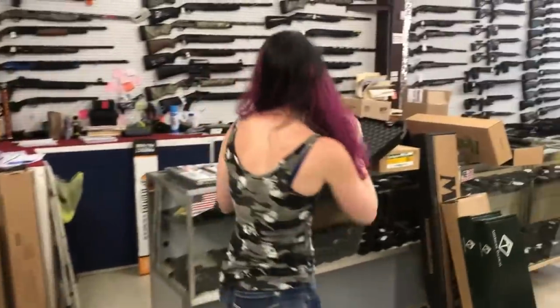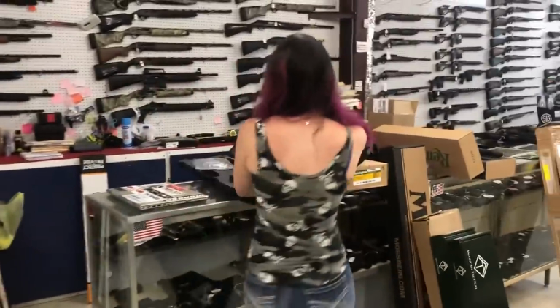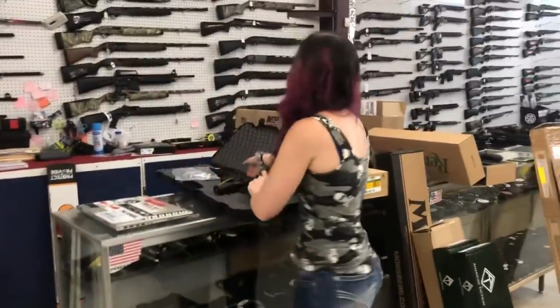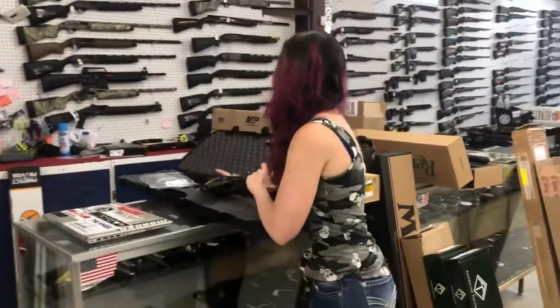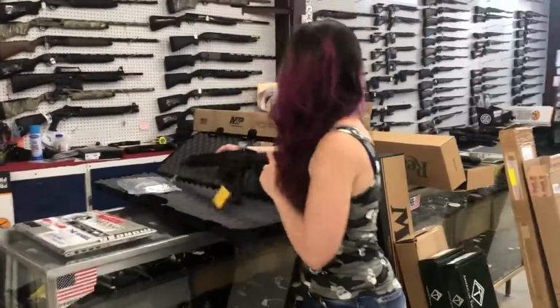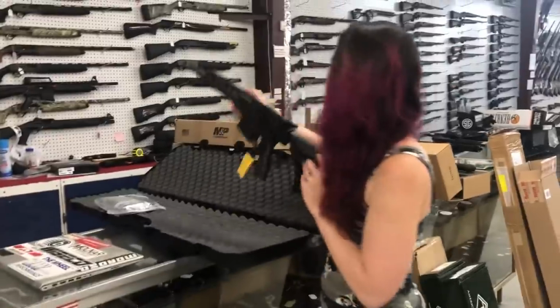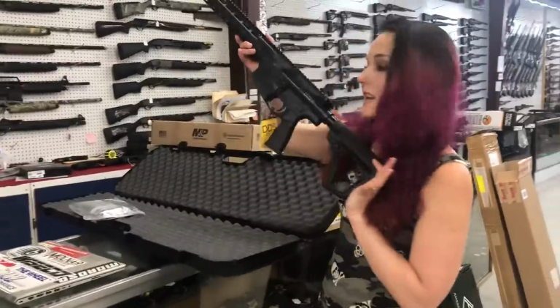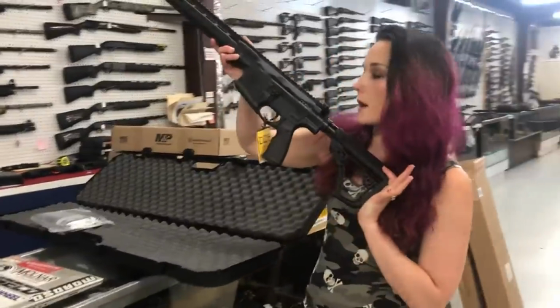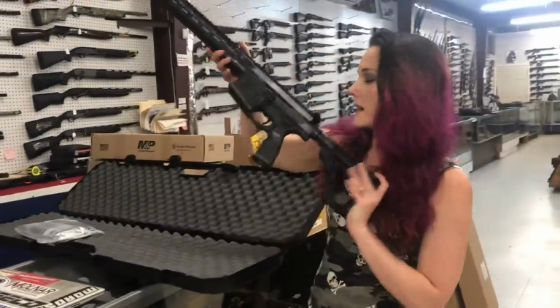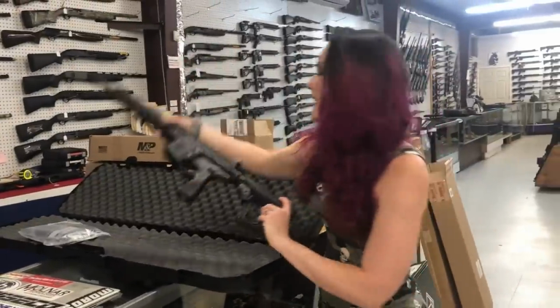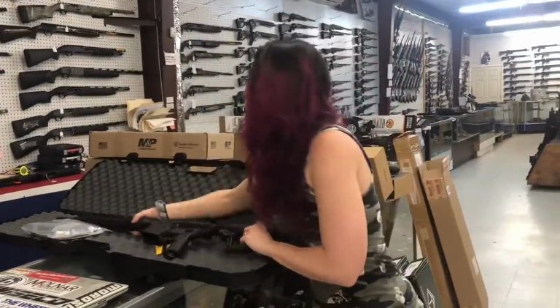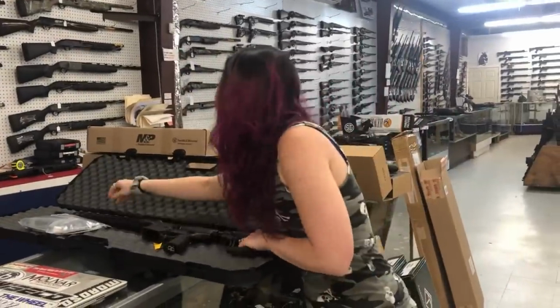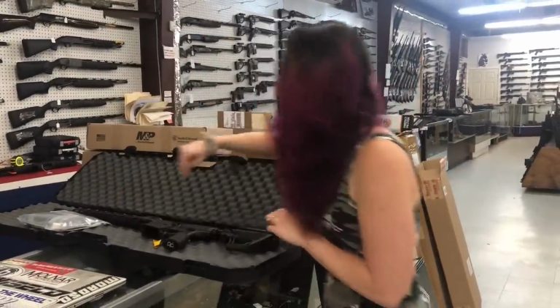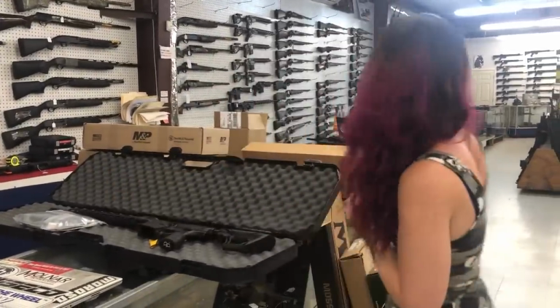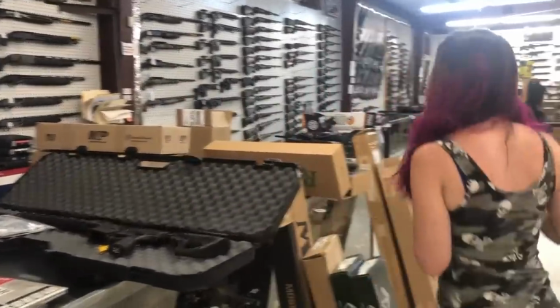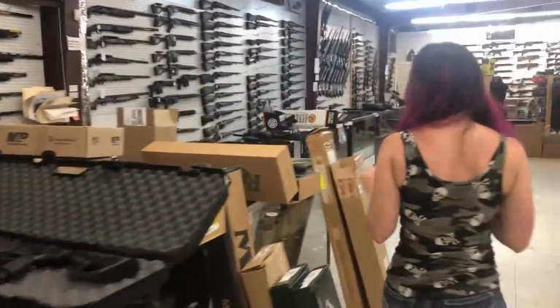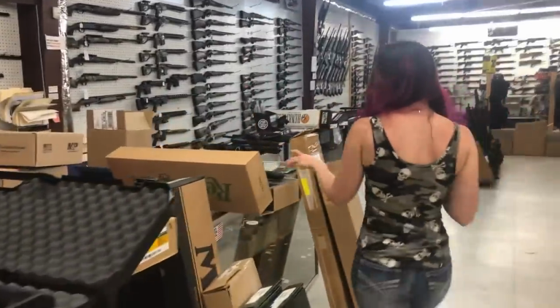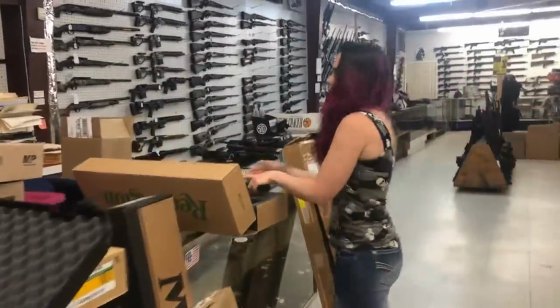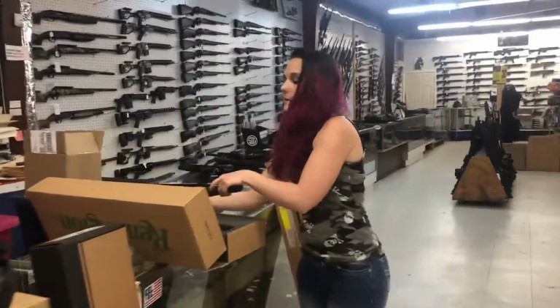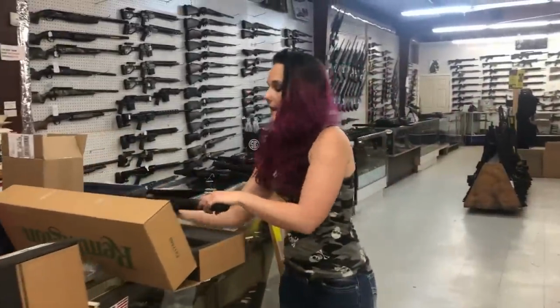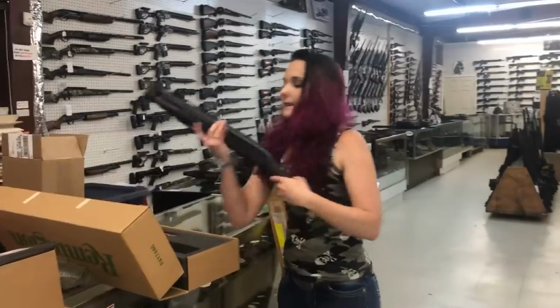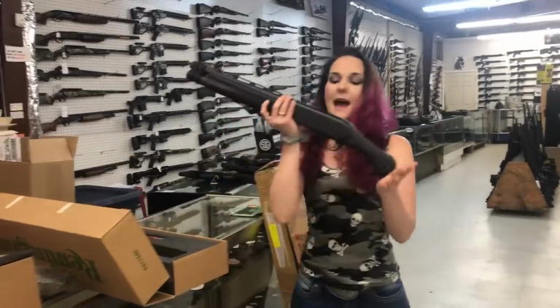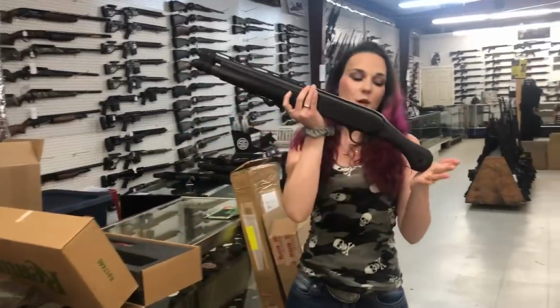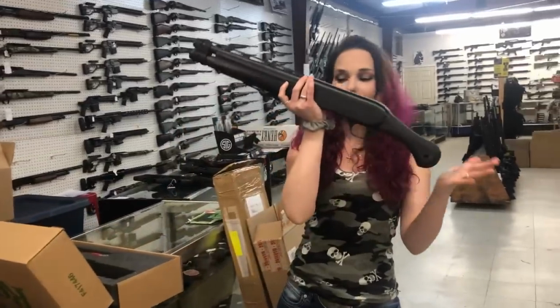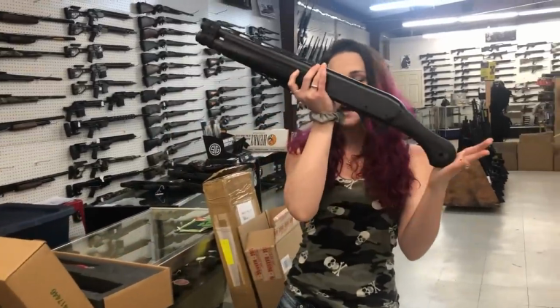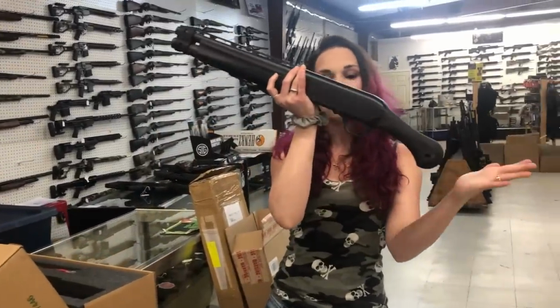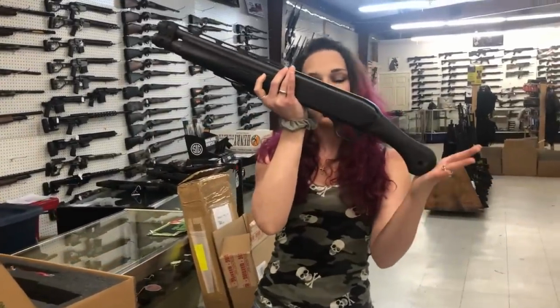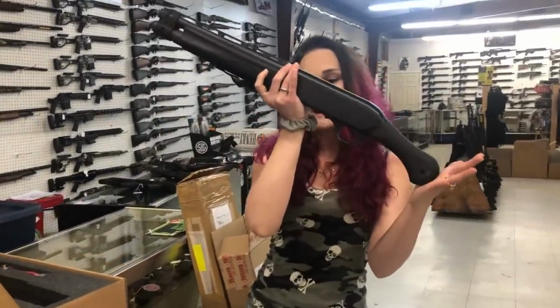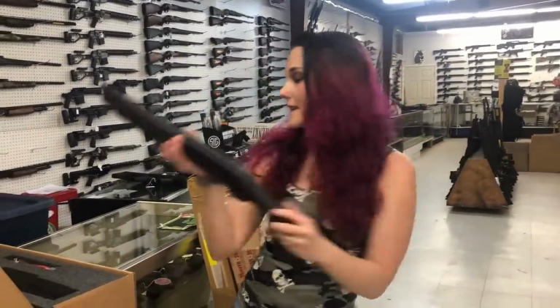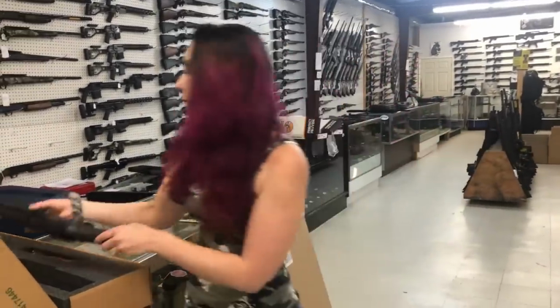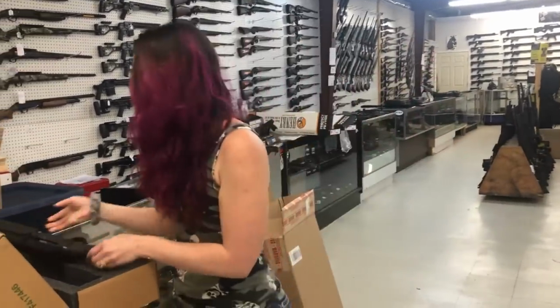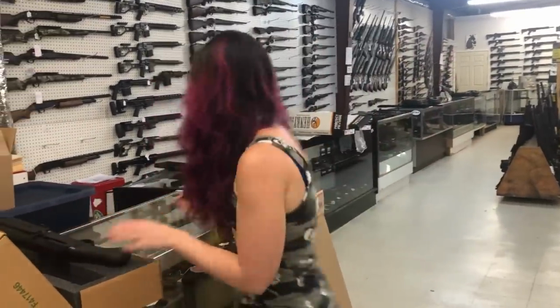Daniel Defense DD5 V4 308, she's going to be $2150. Remington TAC 13 semi-auto 12 gauge — $935 on her, y'all.